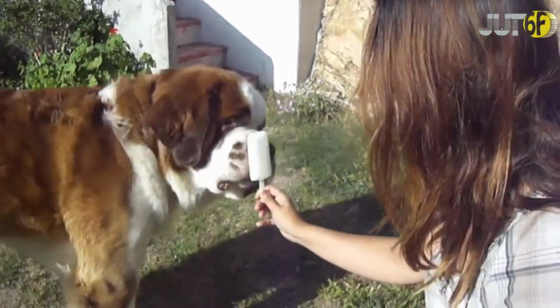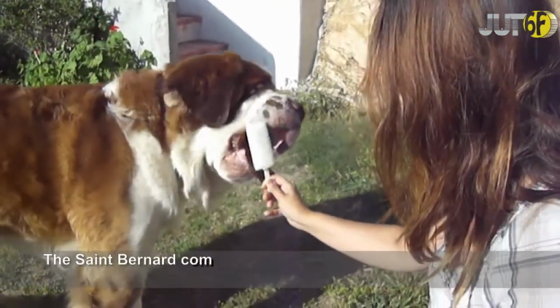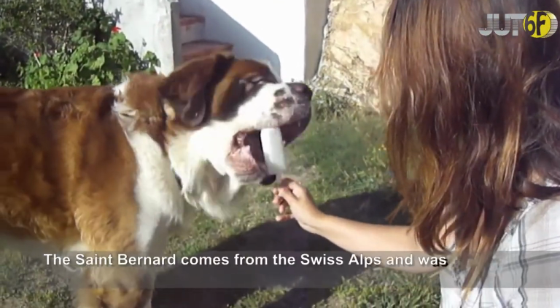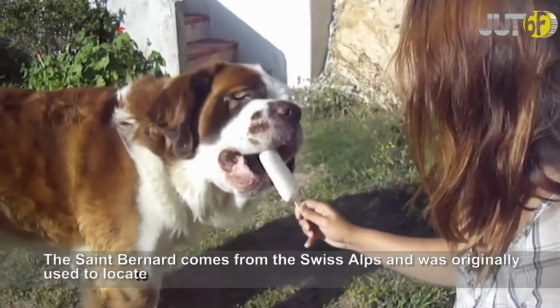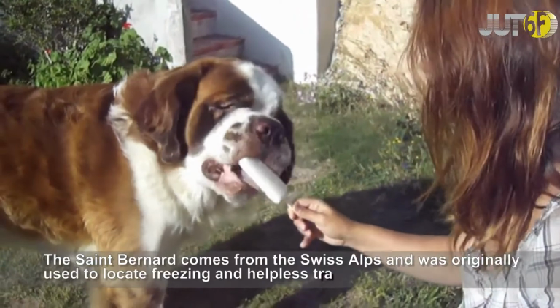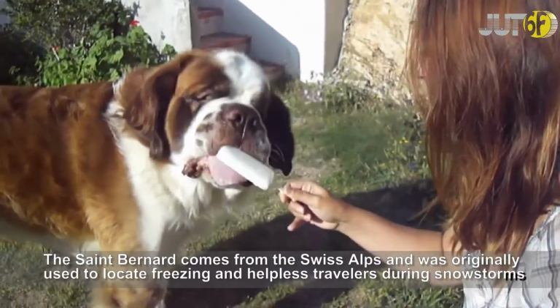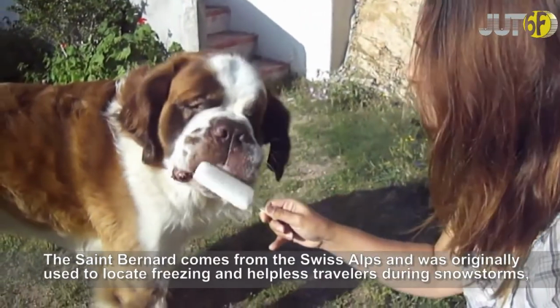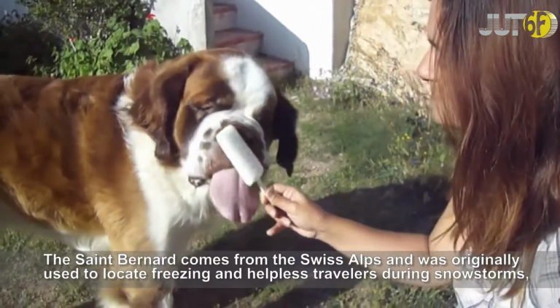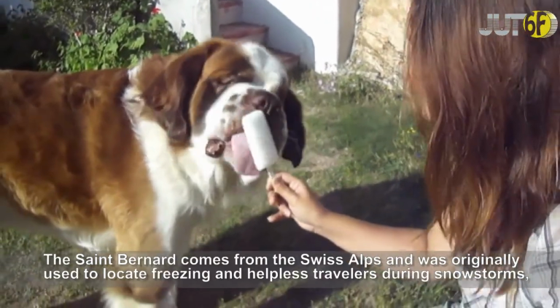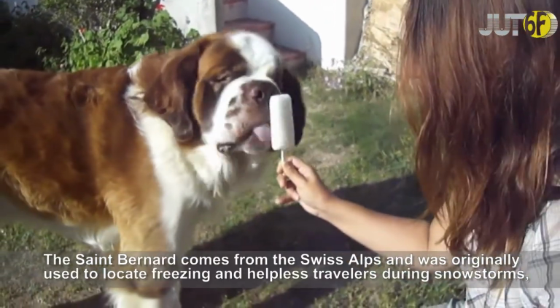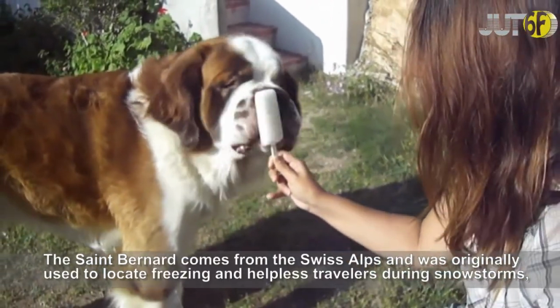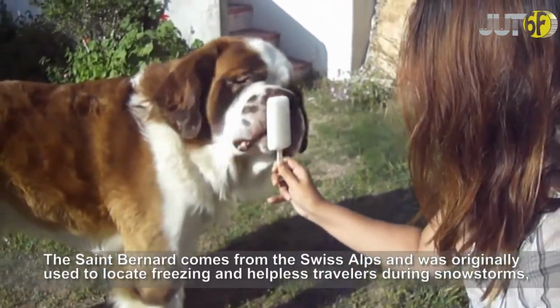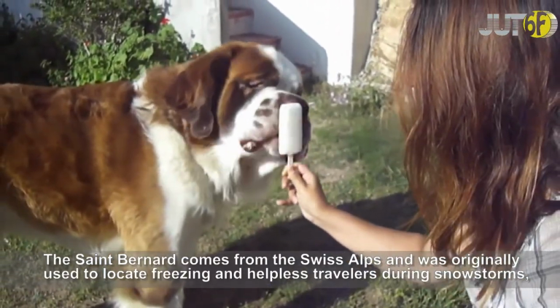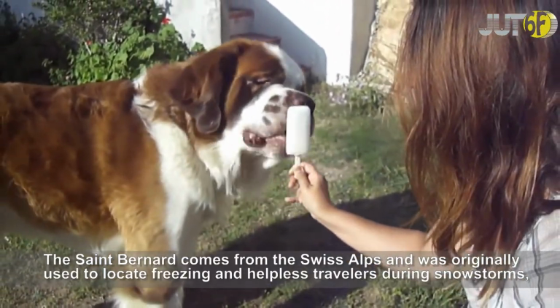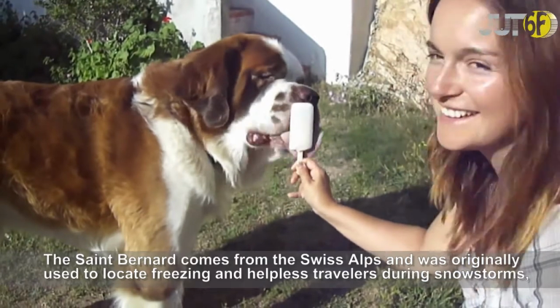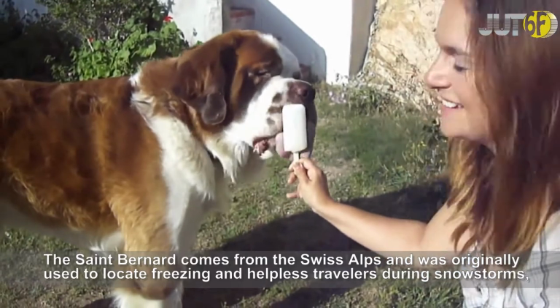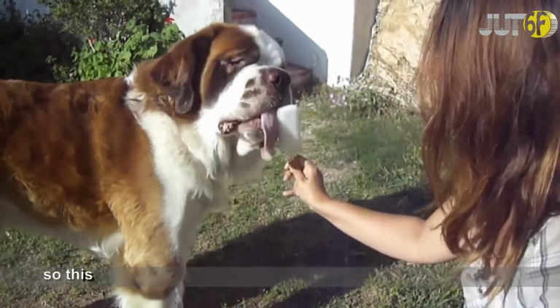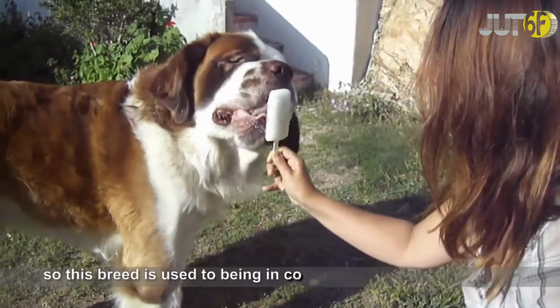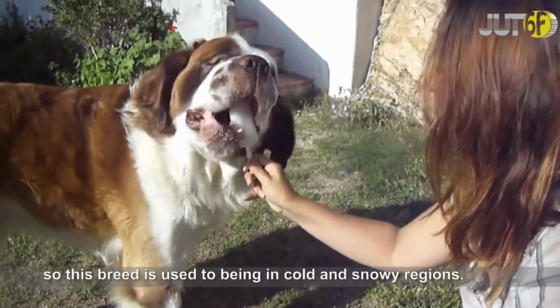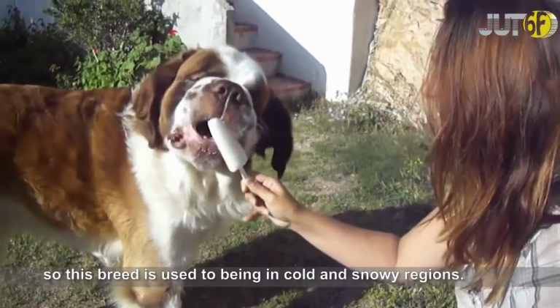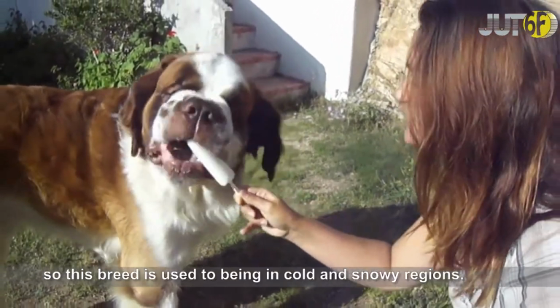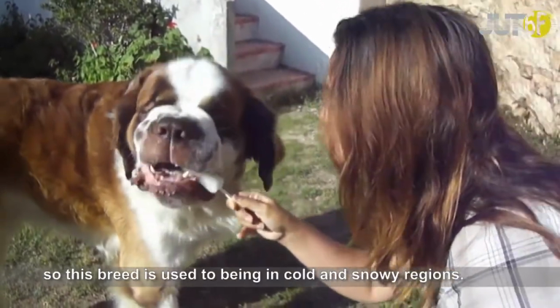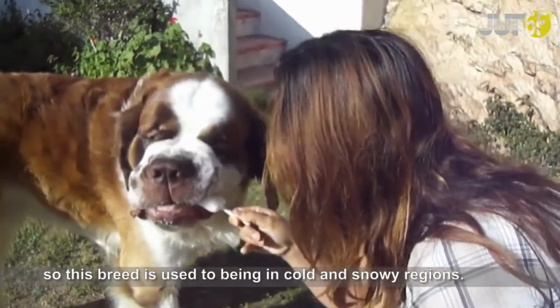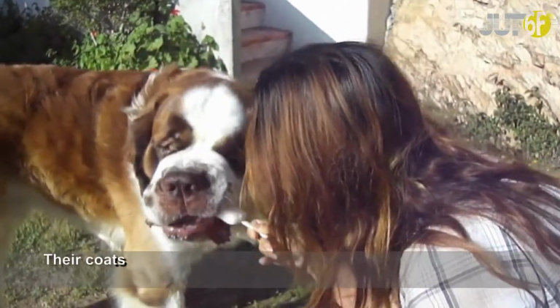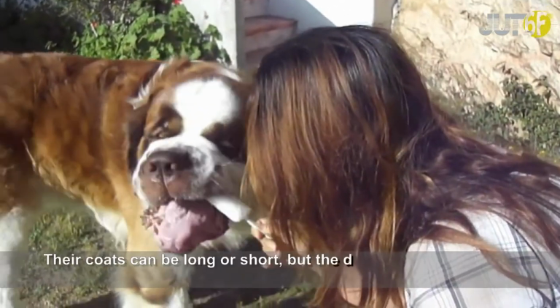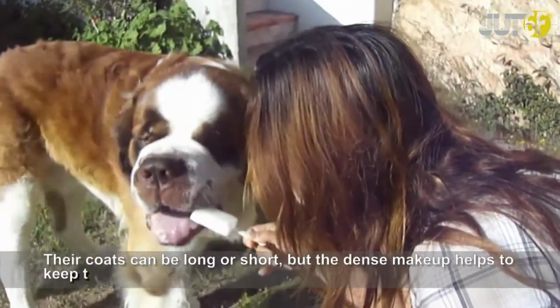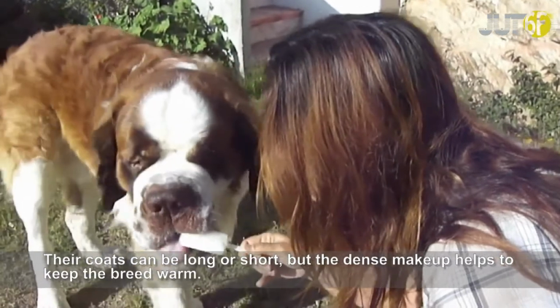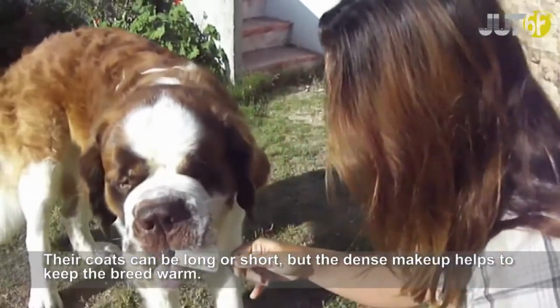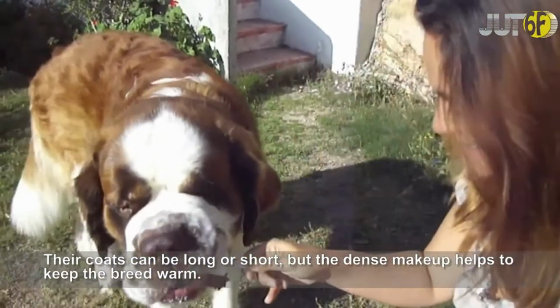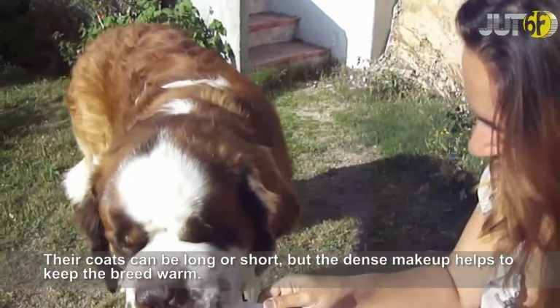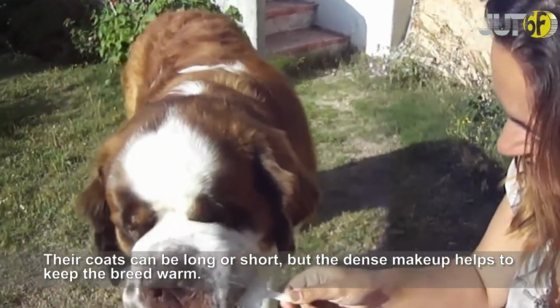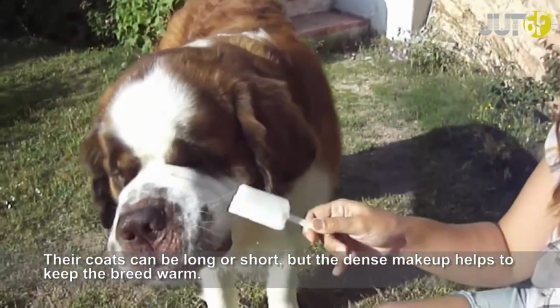The St. Bernard comes from the Swiss Alps and was originally used to locate and rescue those freezing in the mountains. This breed is used to being in cold and snowy regions. Their coats can be long or short, but the dense makeup helps to keep the breed warm.